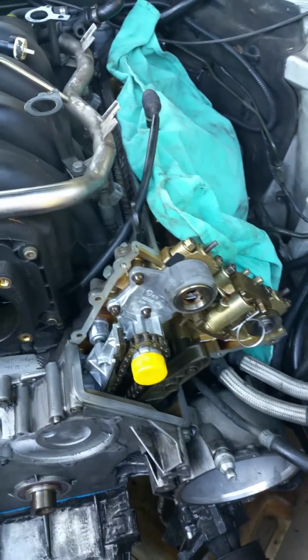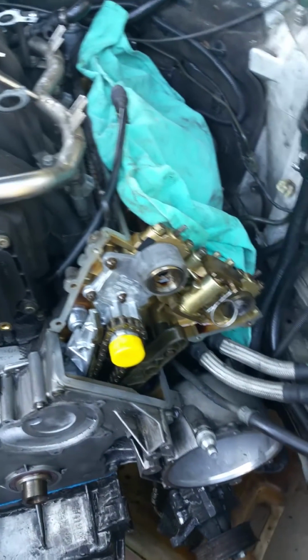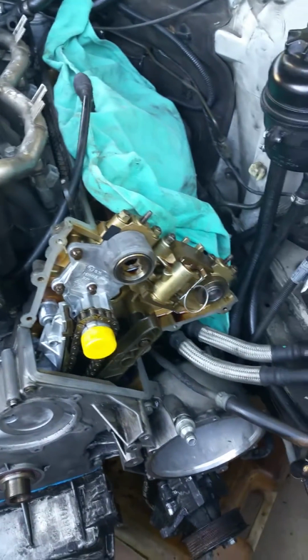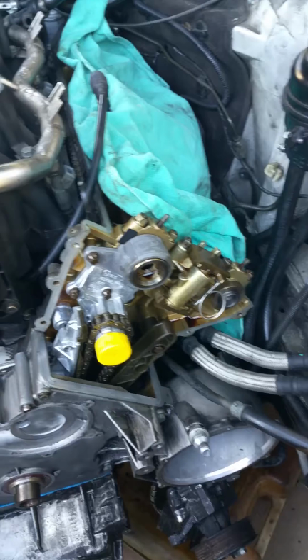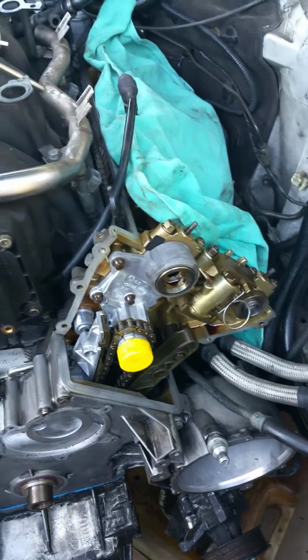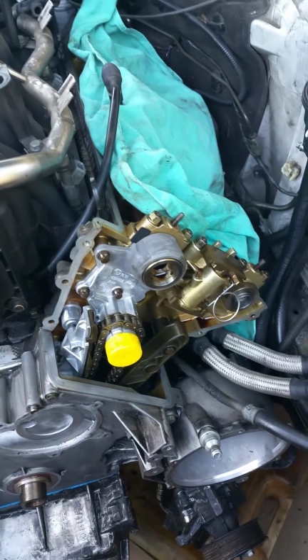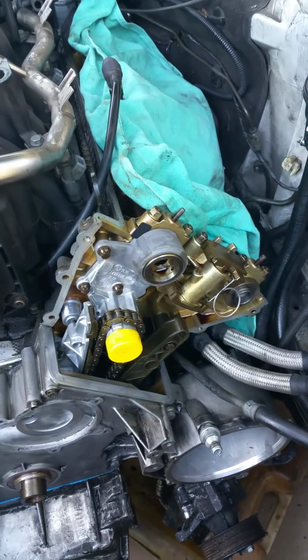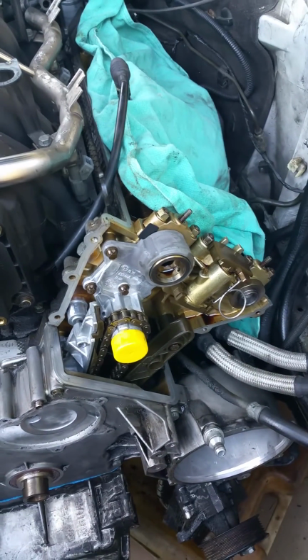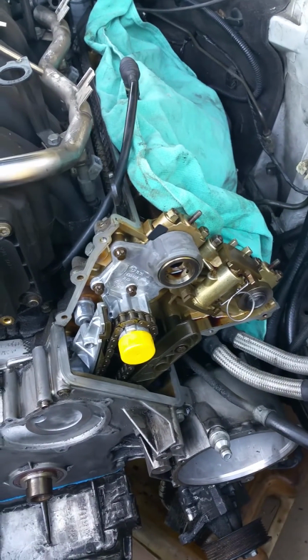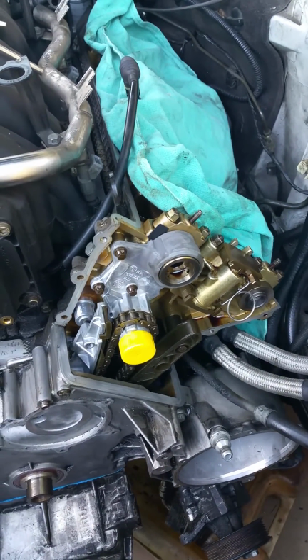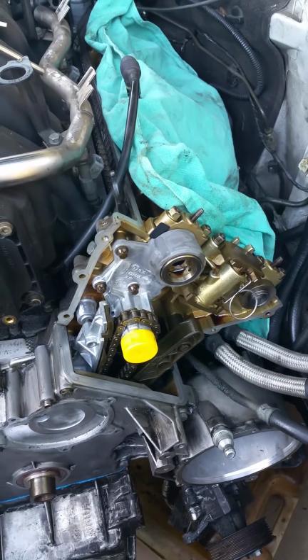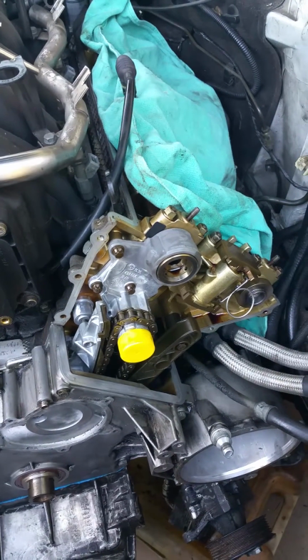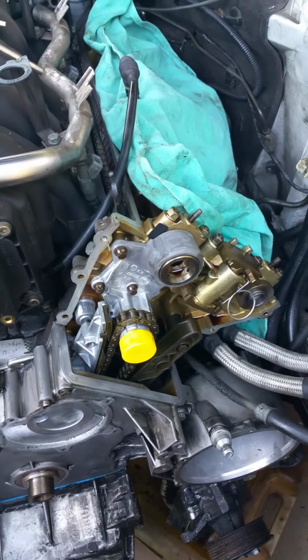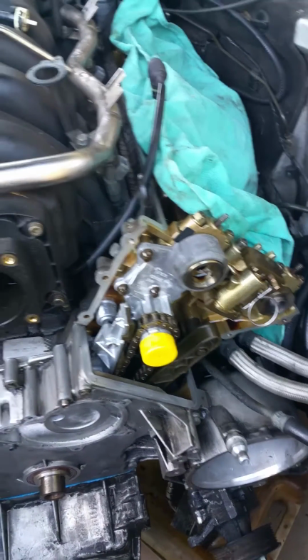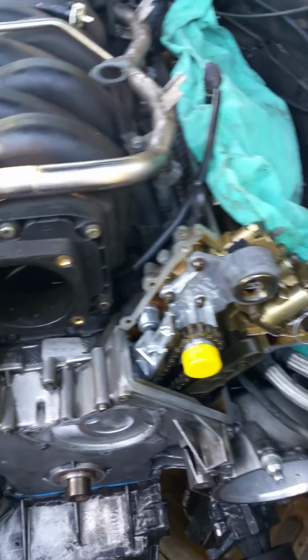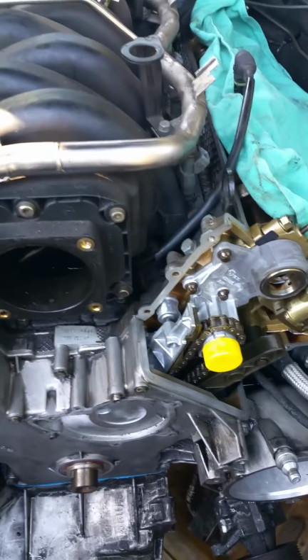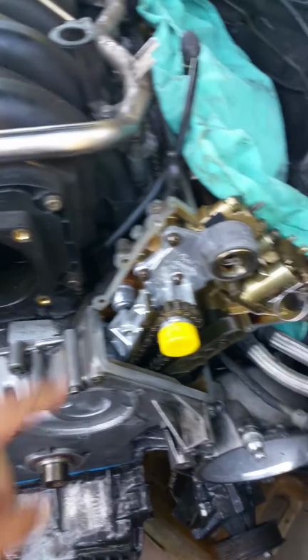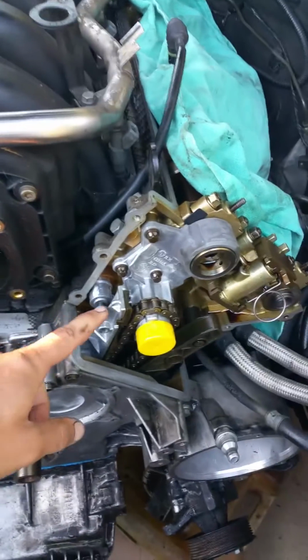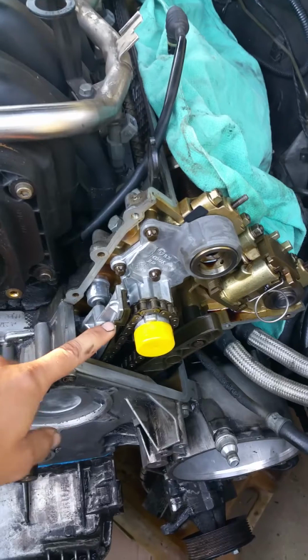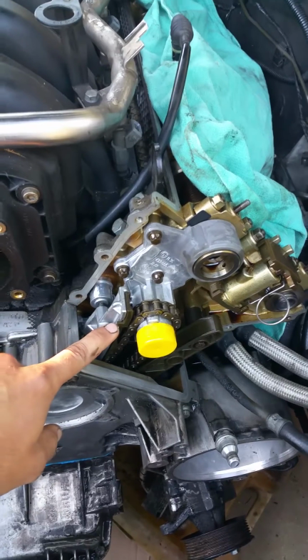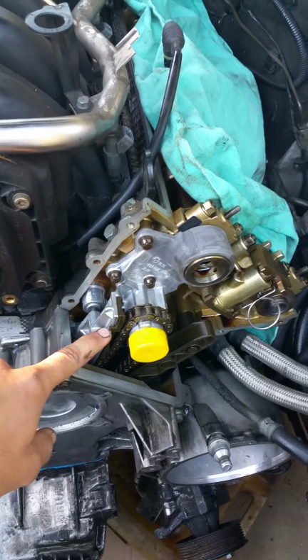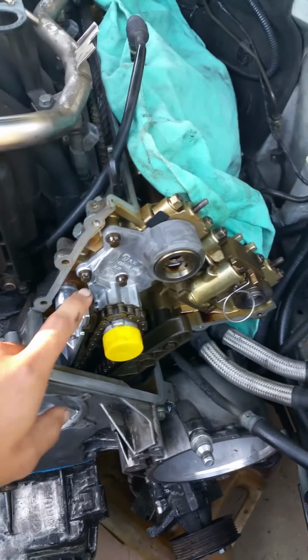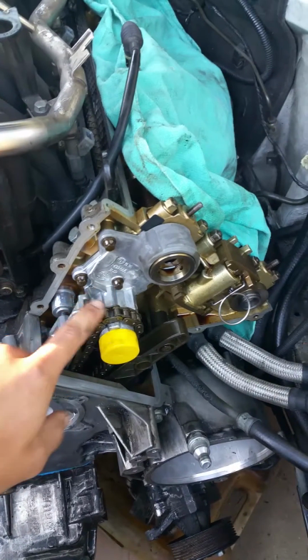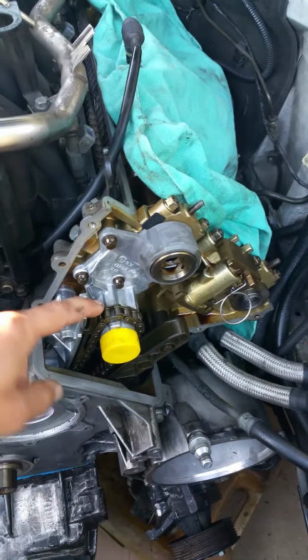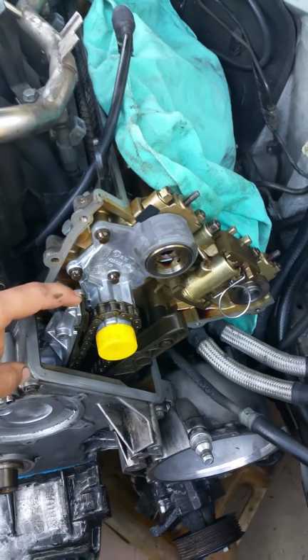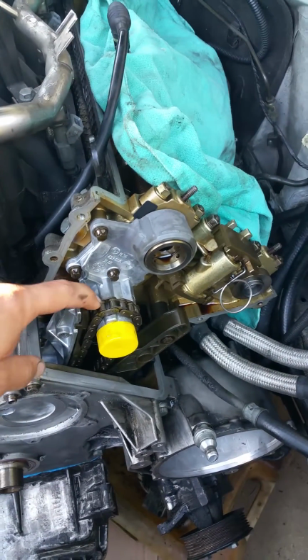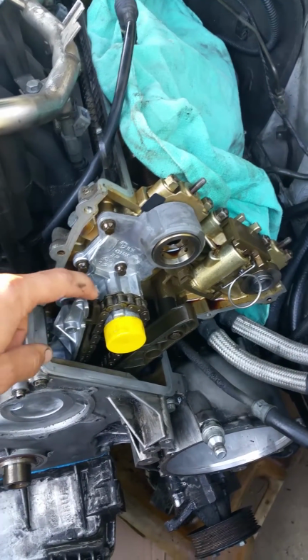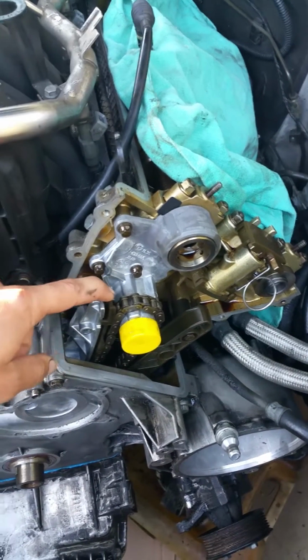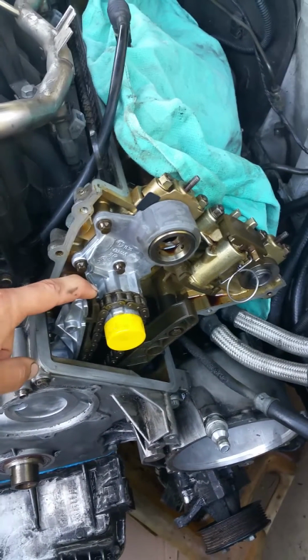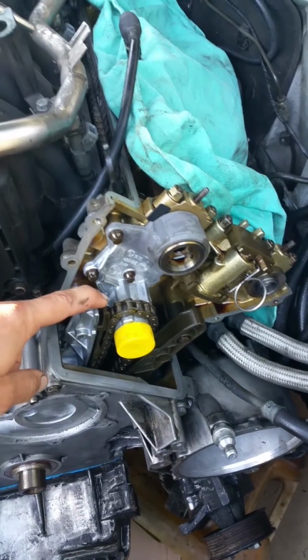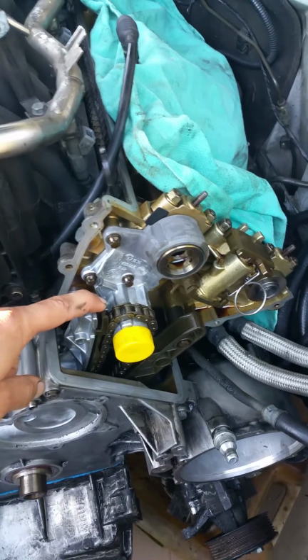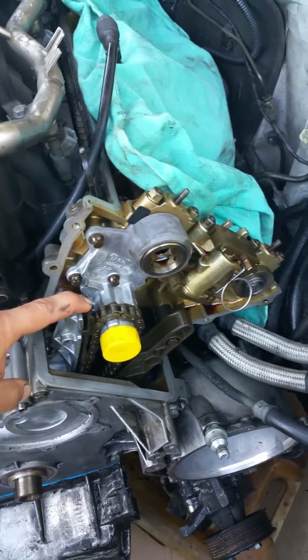Mine's a little more extensive. I had to do the timing chain guides as well, so that's why you see fresh guides in here. My center guide was completely shot, so that's why I had to do that.